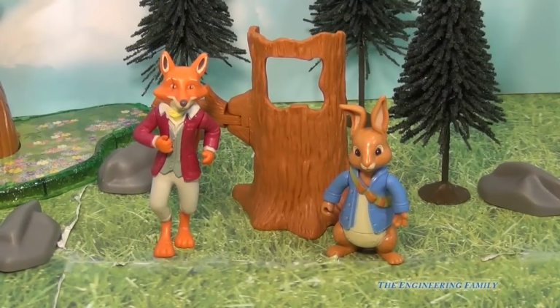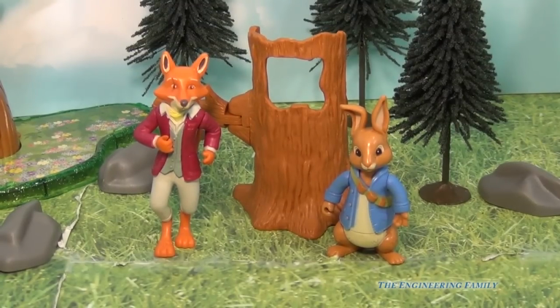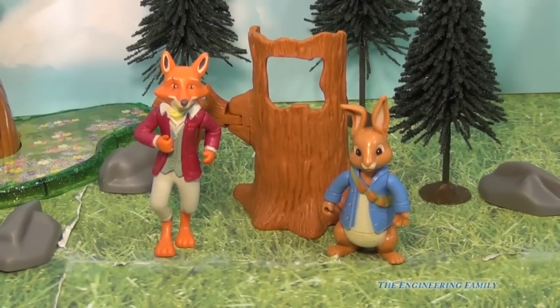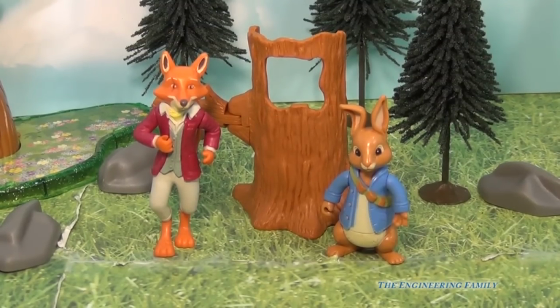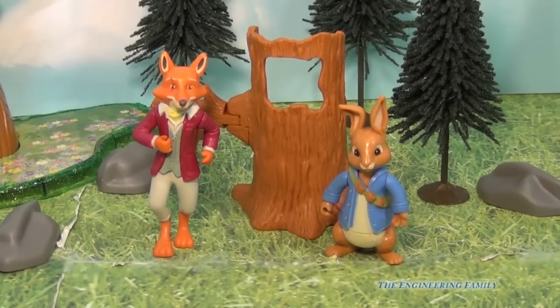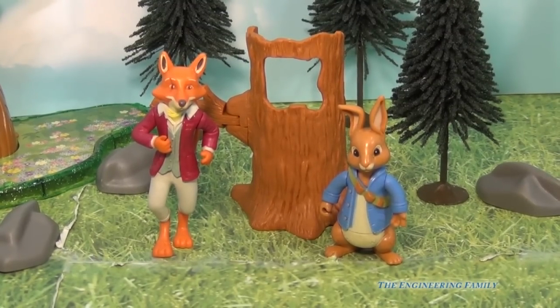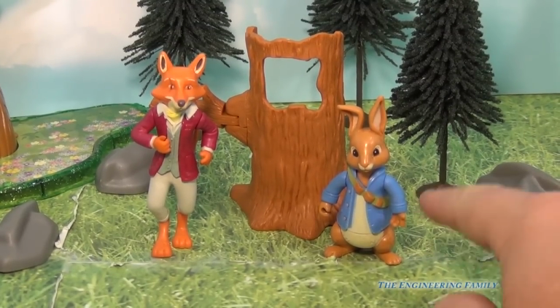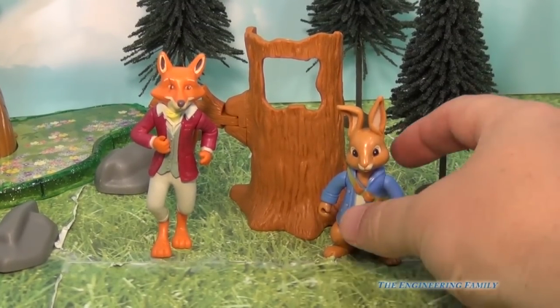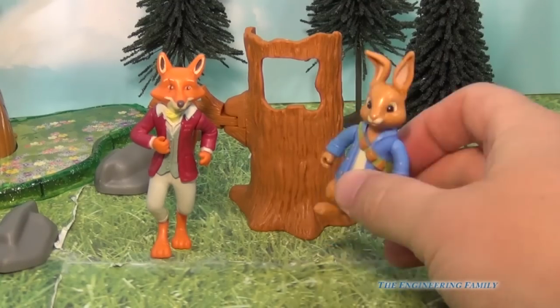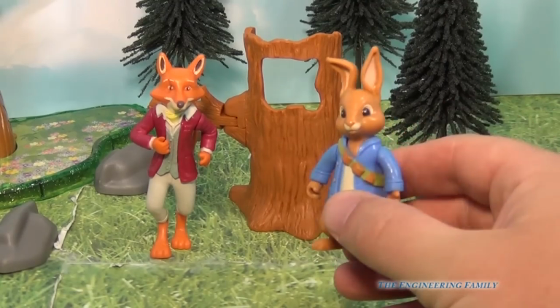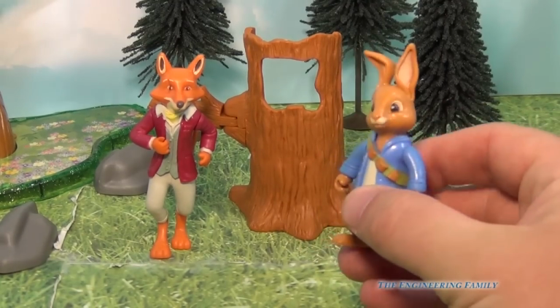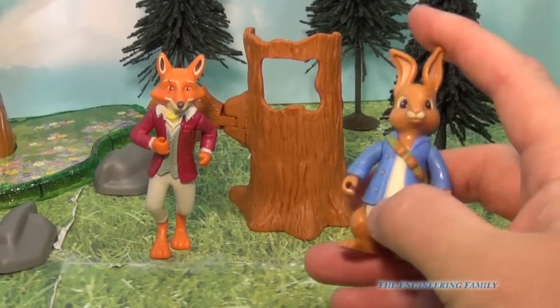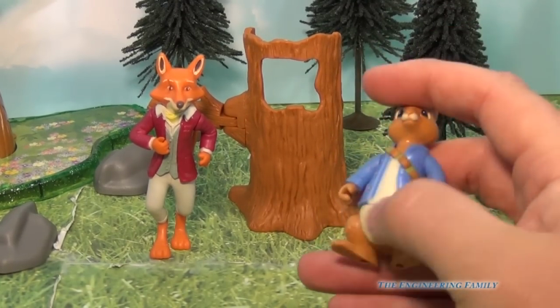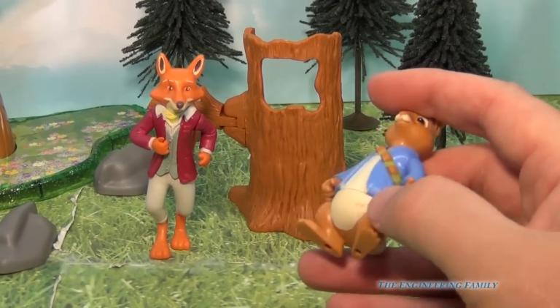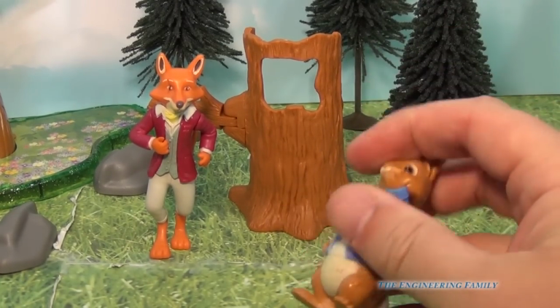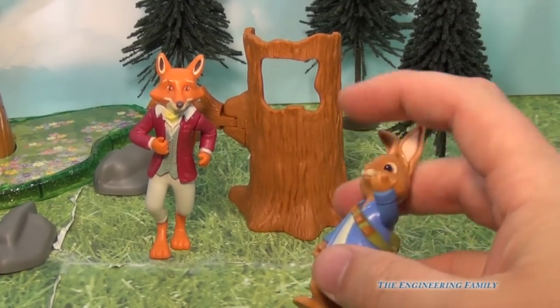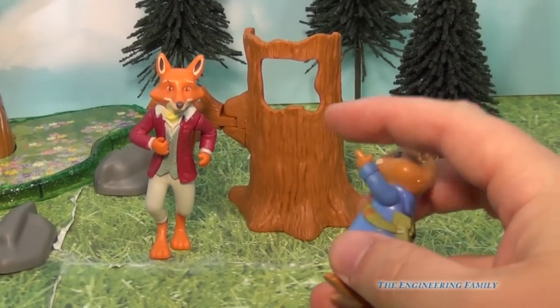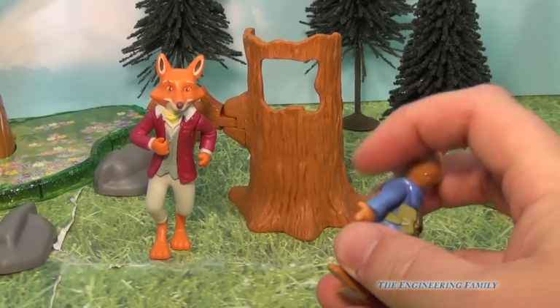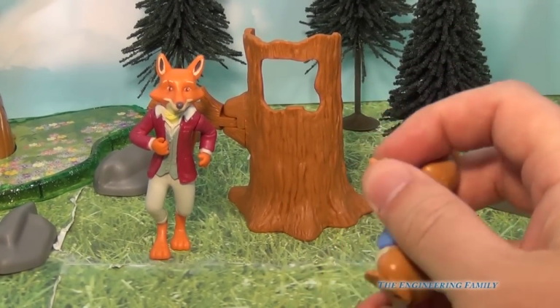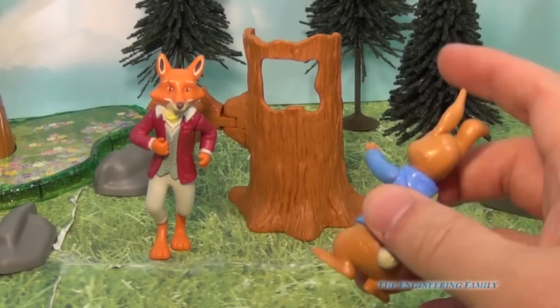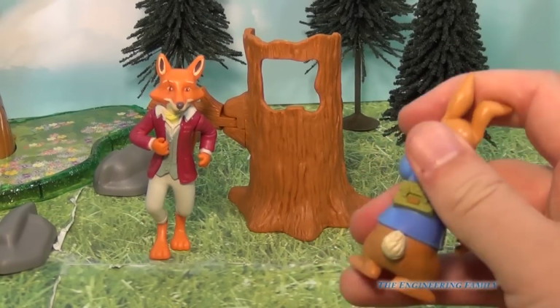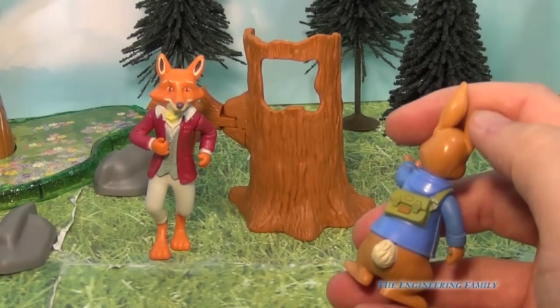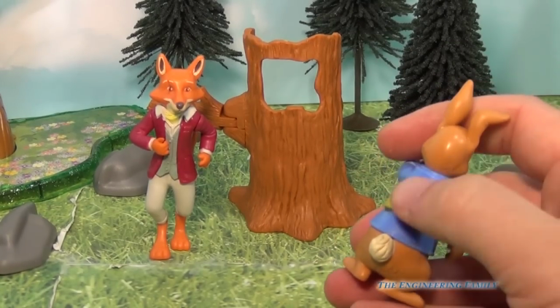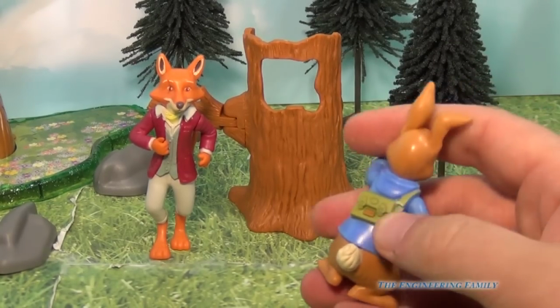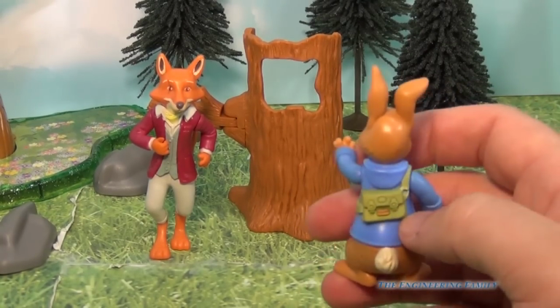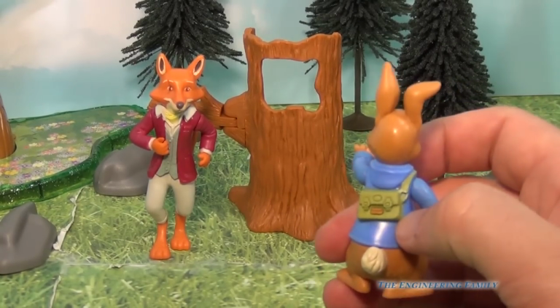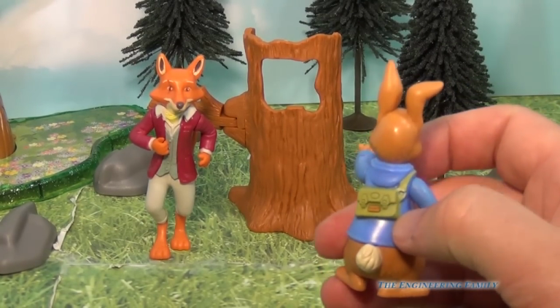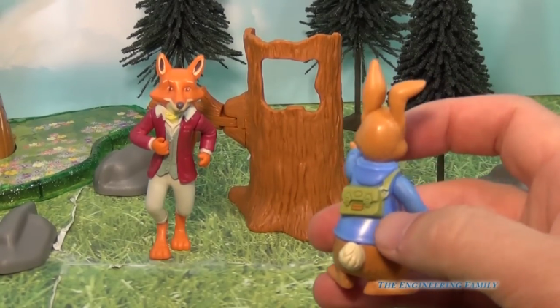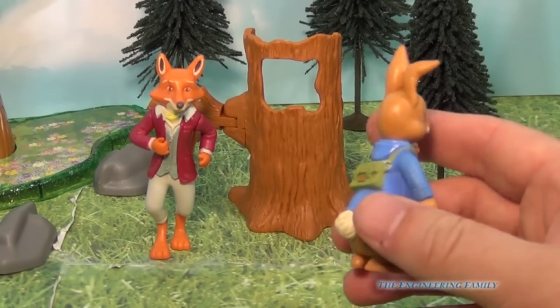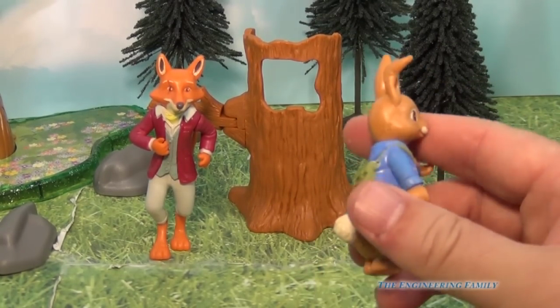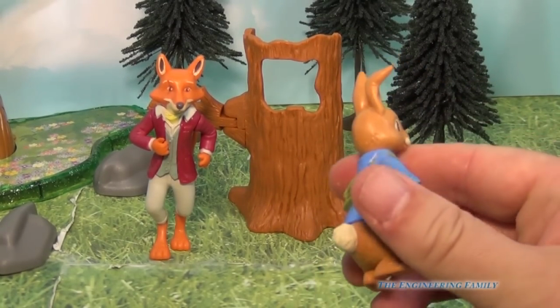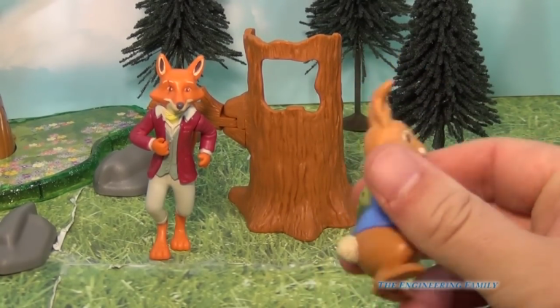So this Adventure Pack comes with Peter Rabbit, which is right here, and his arms move up and down. Right here you can see how you can move his hands. He's got his backpack on, but you can't take his backpack off. I bet it has his dad's journal inside that backpack.